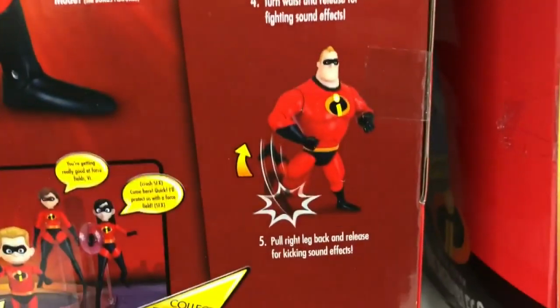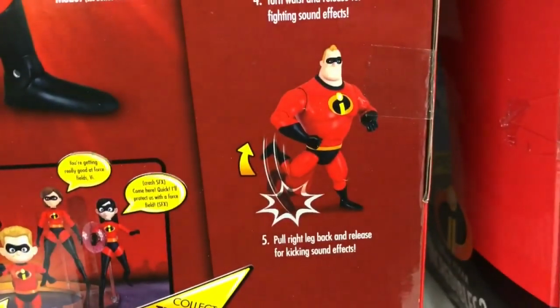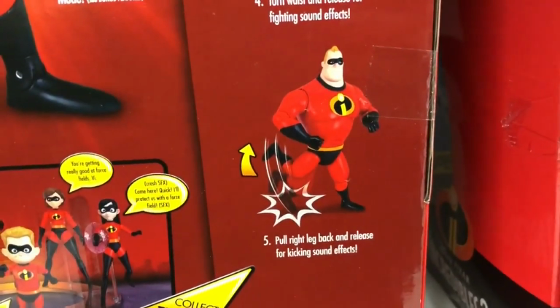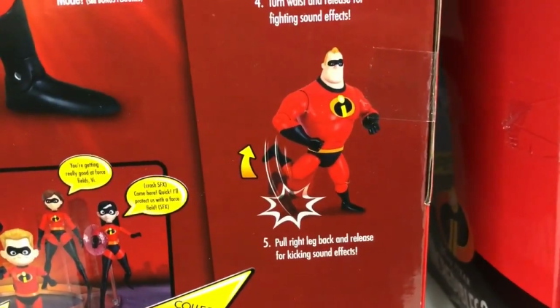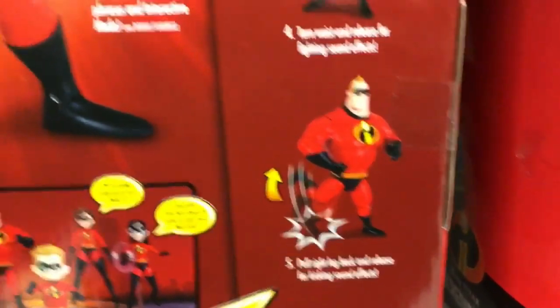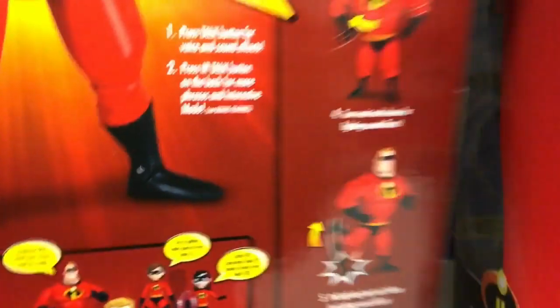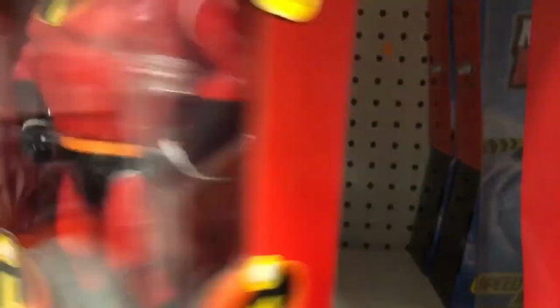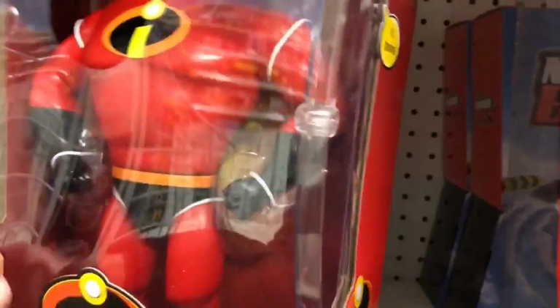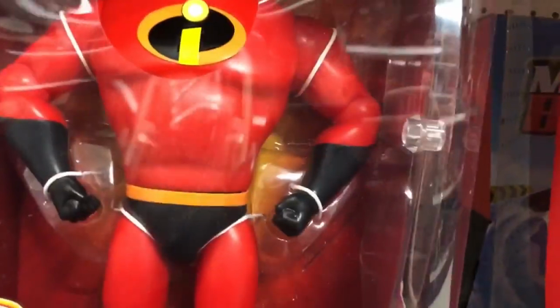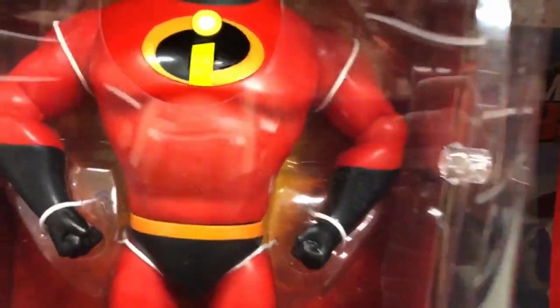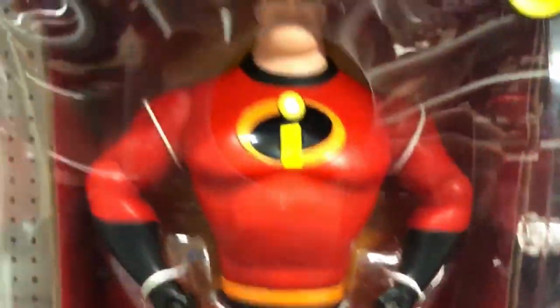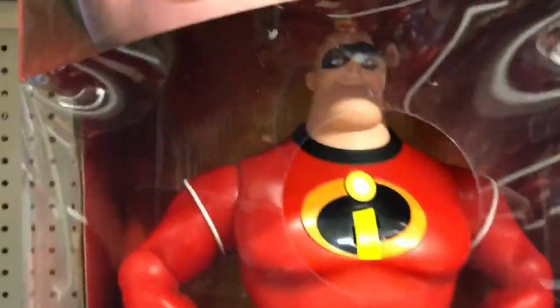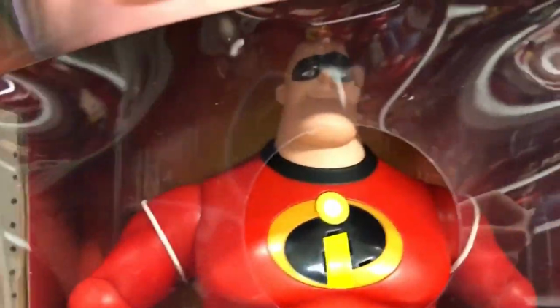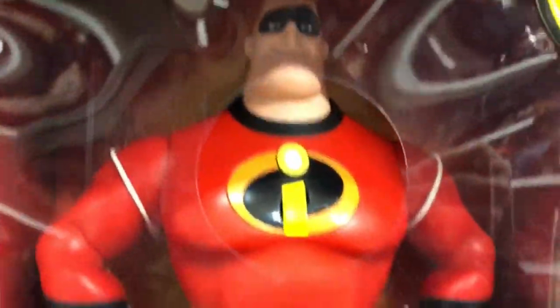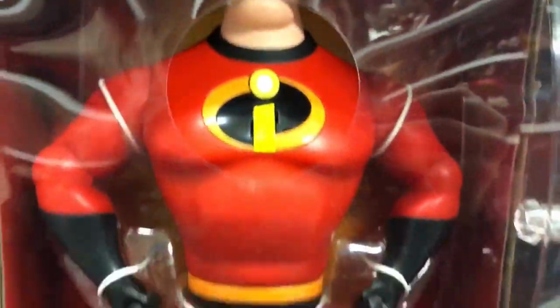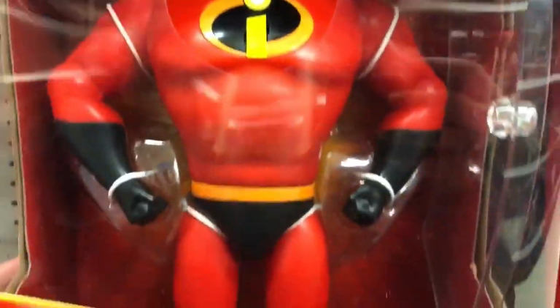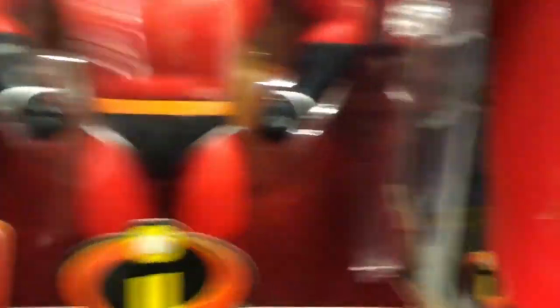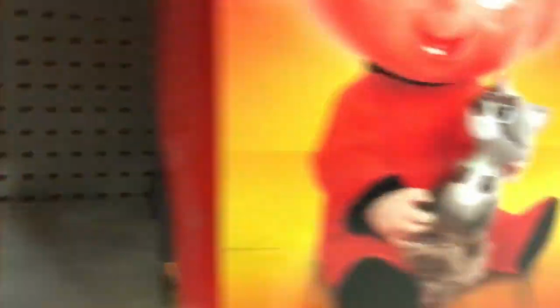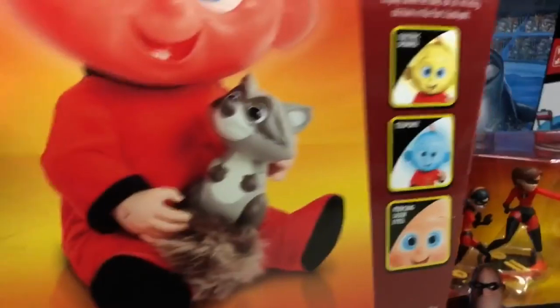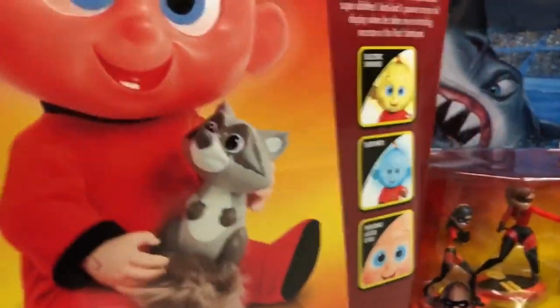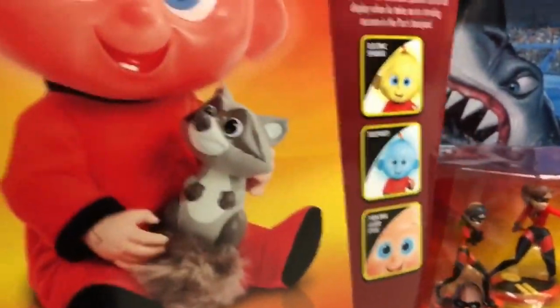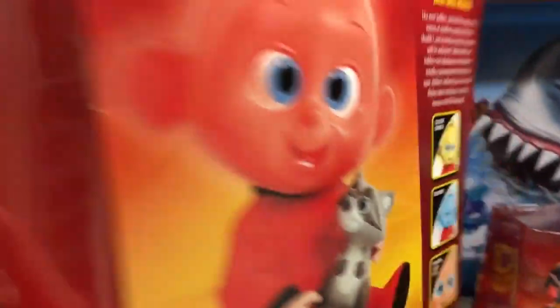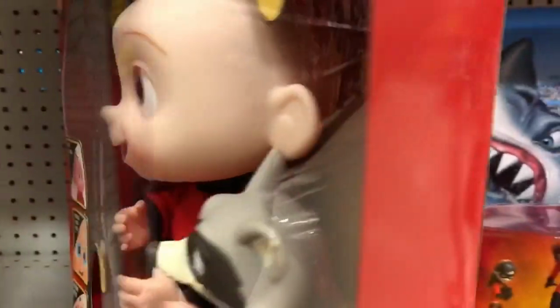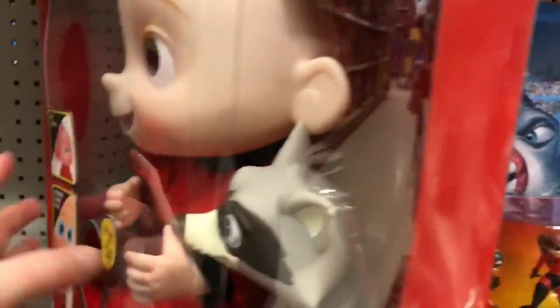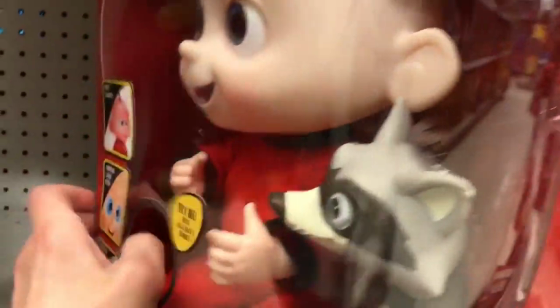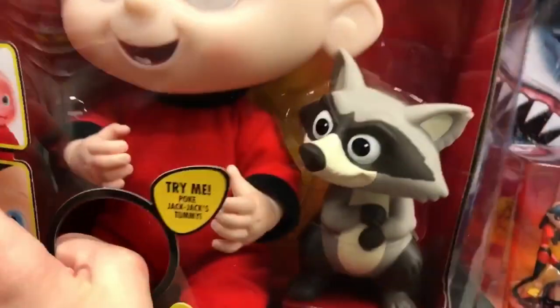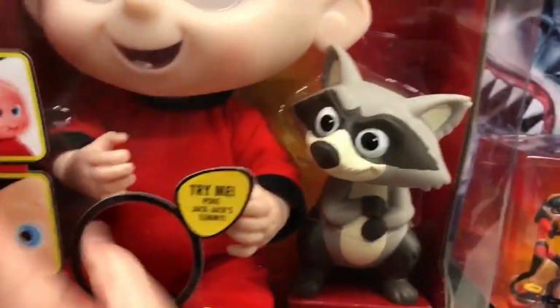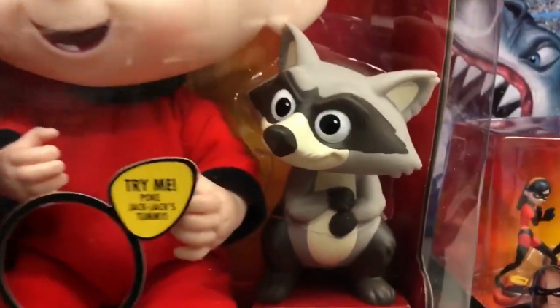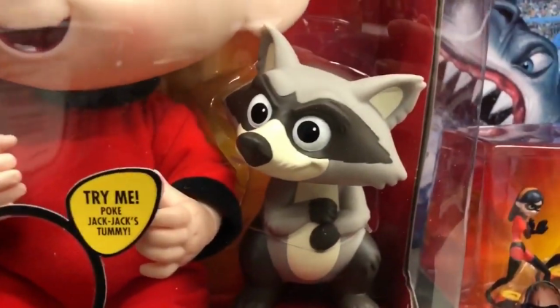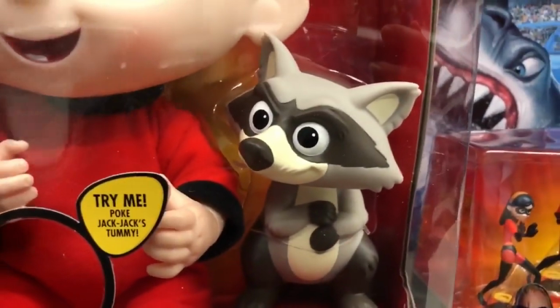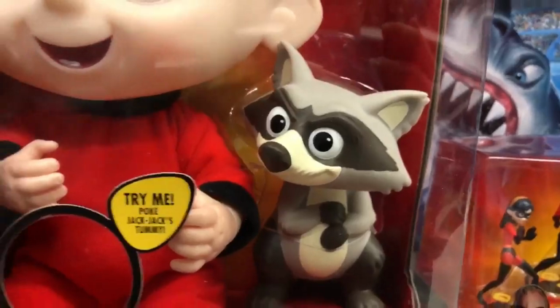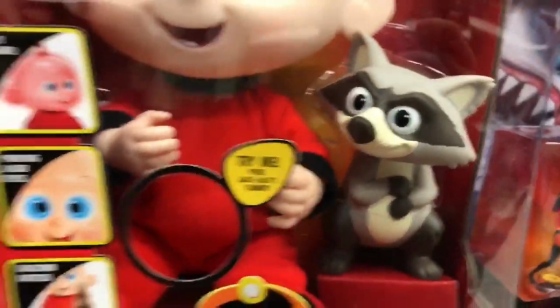Pull his right leg back and release it for a kicking sound effect. This one is going to be another essential — he just looks fantastic, the voice is great. I don't know if there's any other way you're going to get this realistic-looking version, so you might have to get this one too.